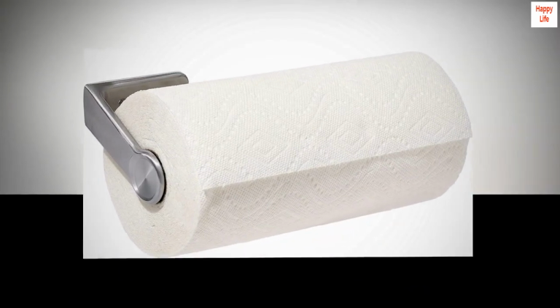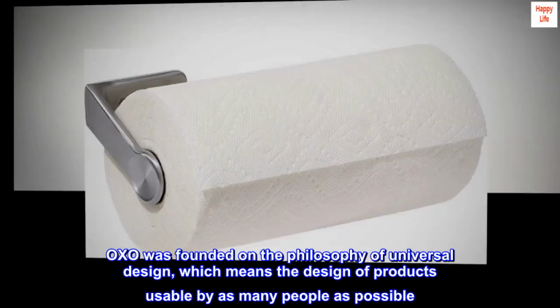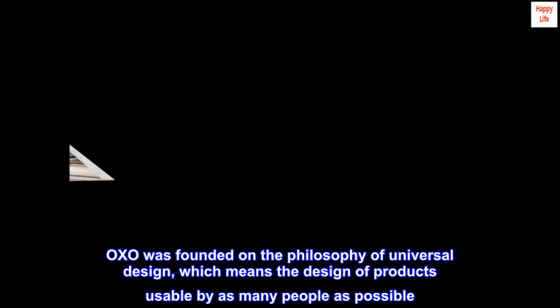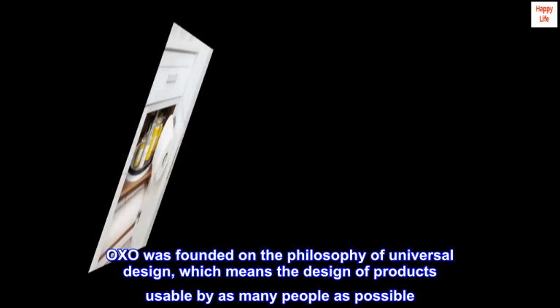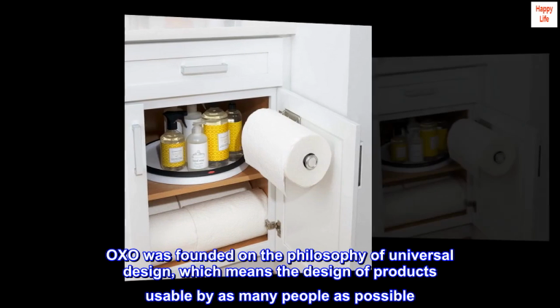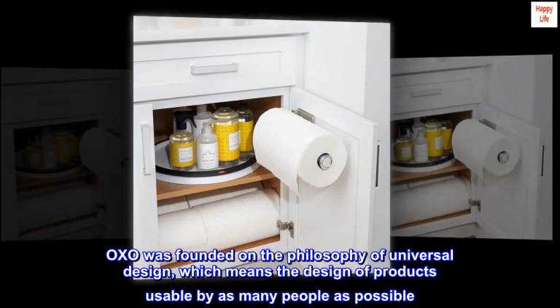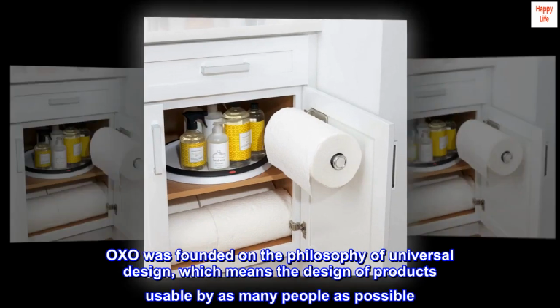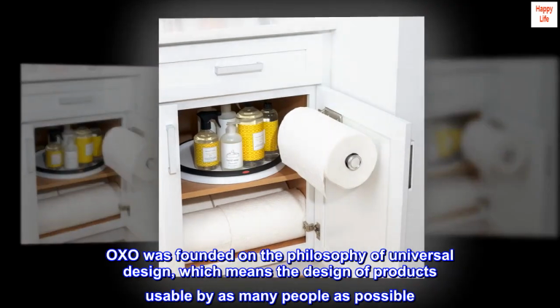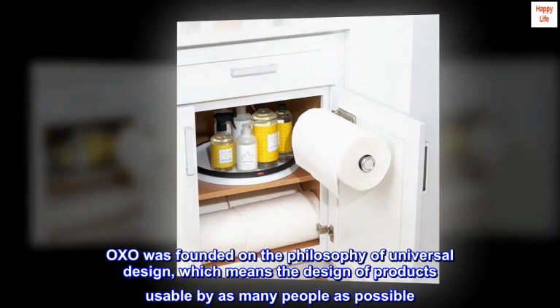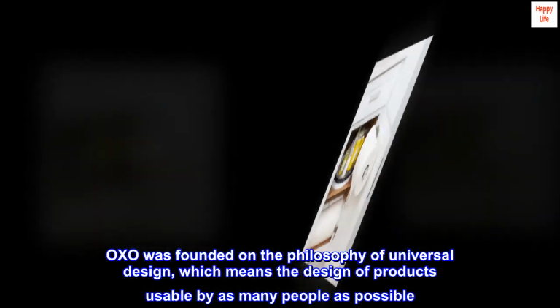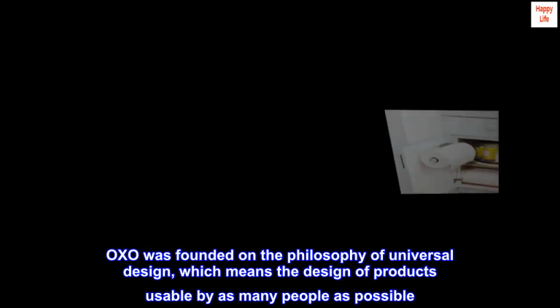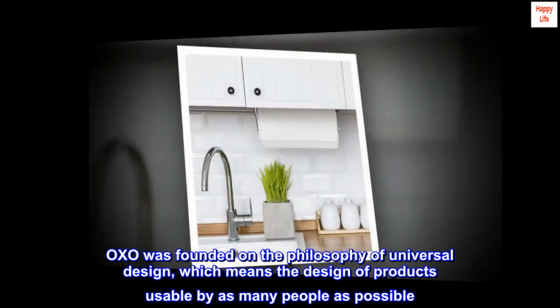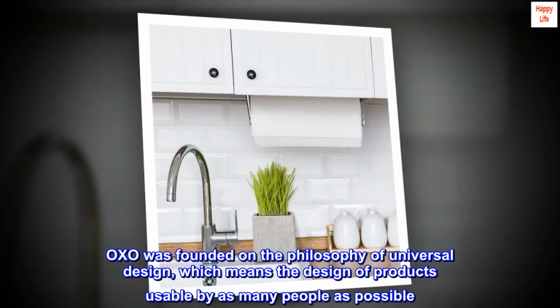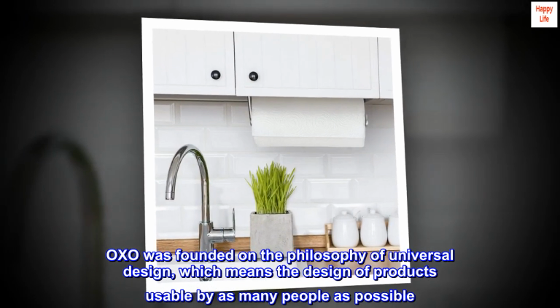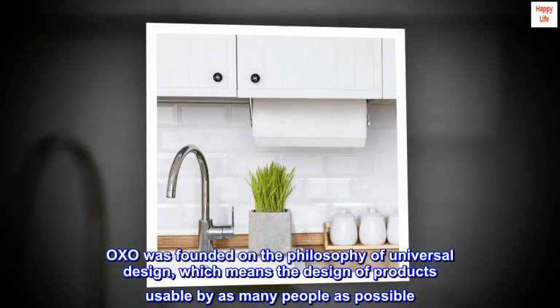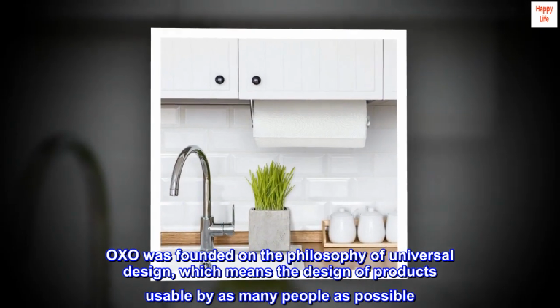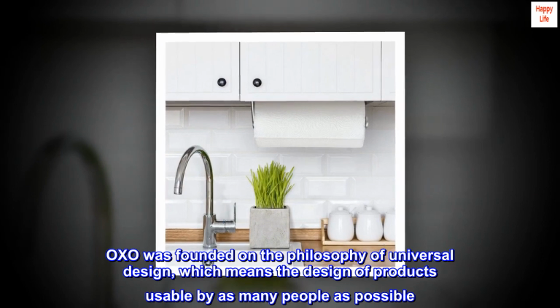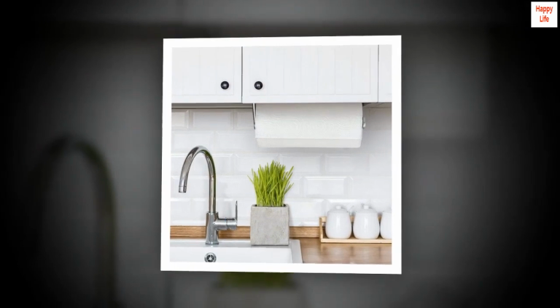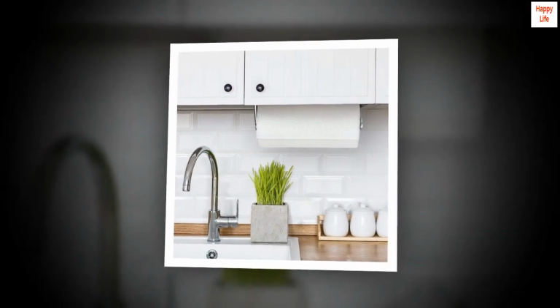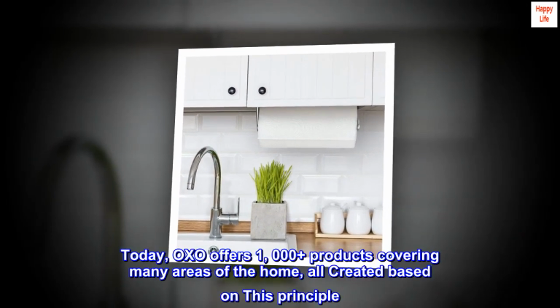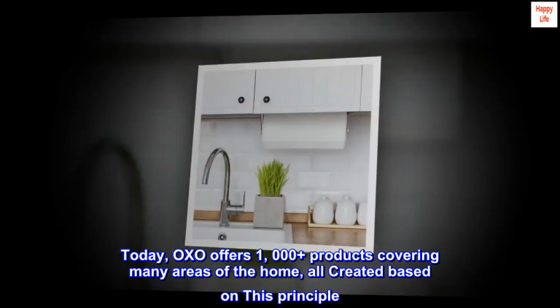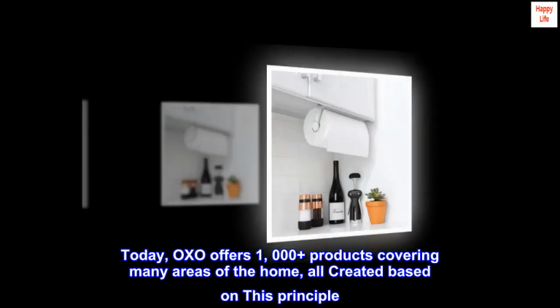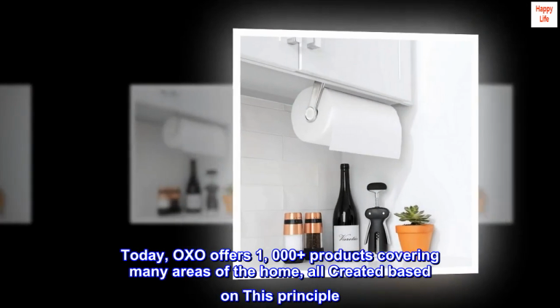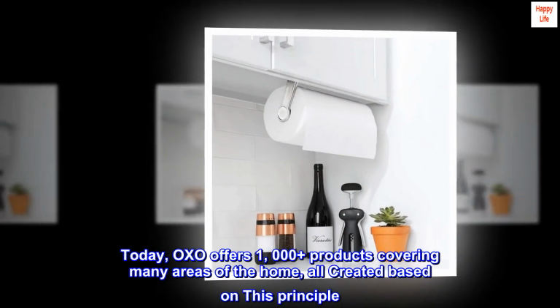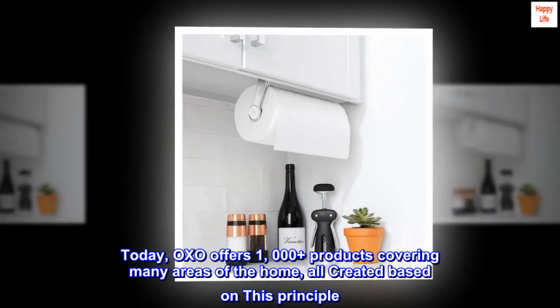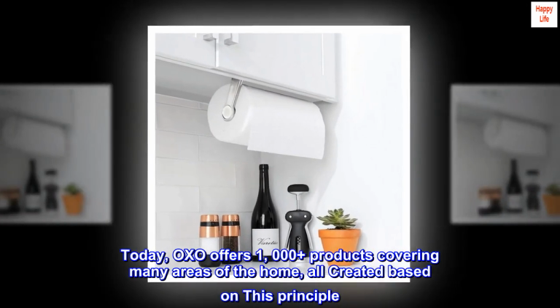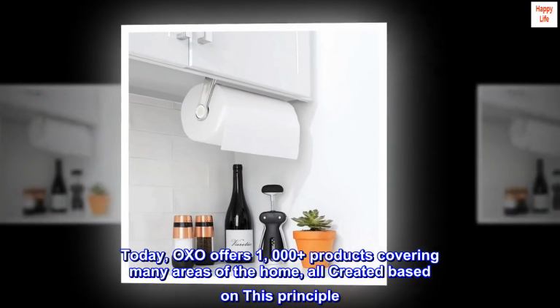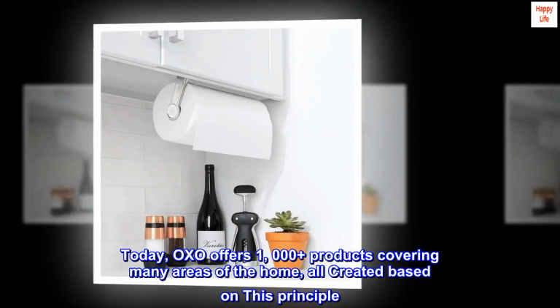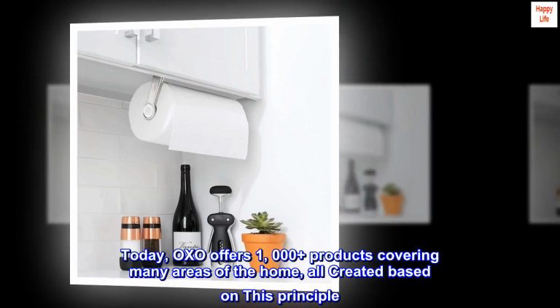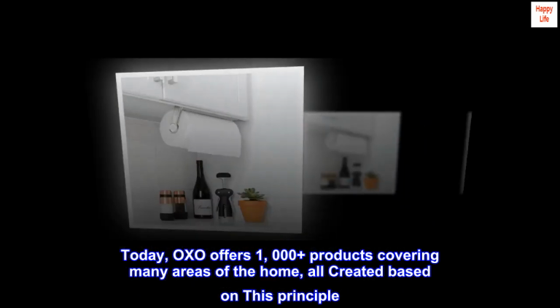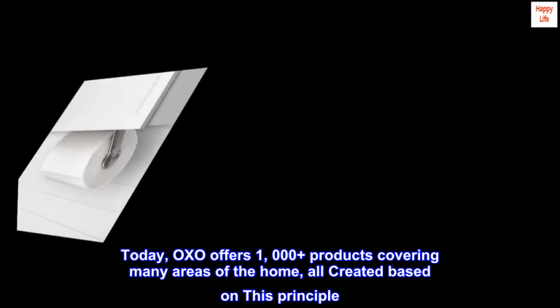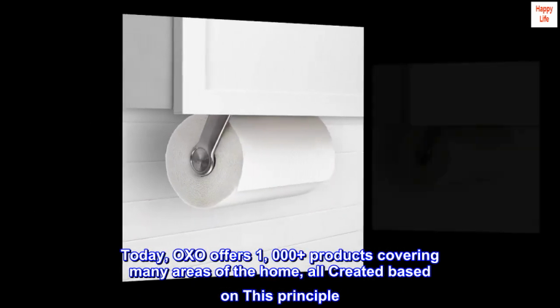OXO was founded on the philosophy of universal design, which means the design of products usable by as many people as possible. Today, OXO offers 1000-plus products covering many areas of the home, all created based on this principle.